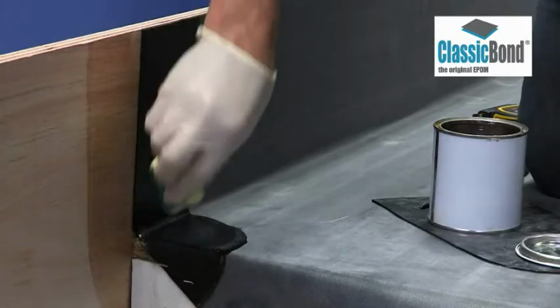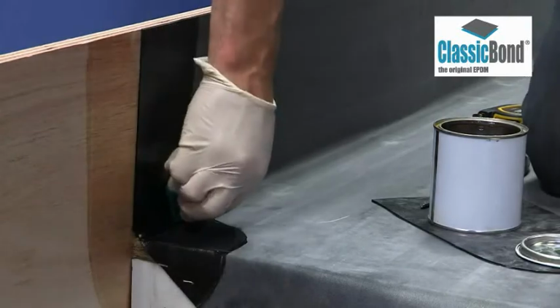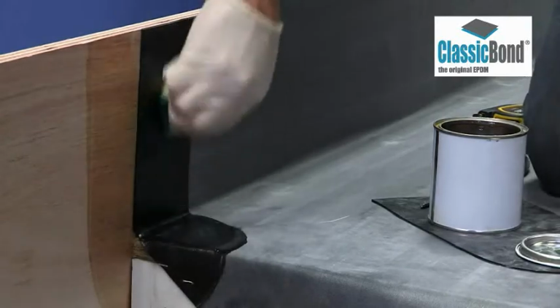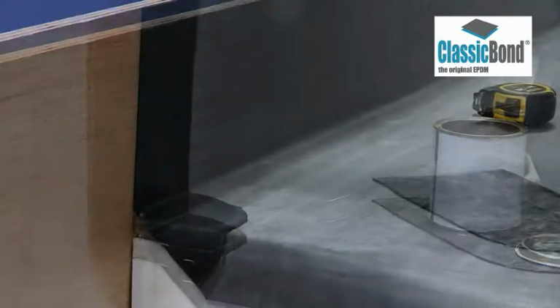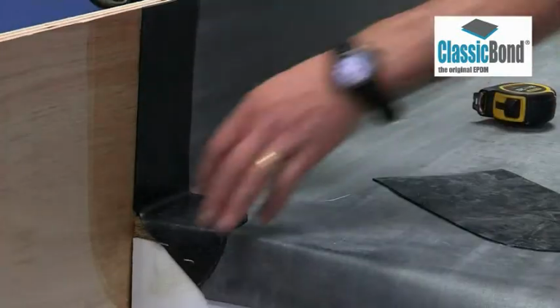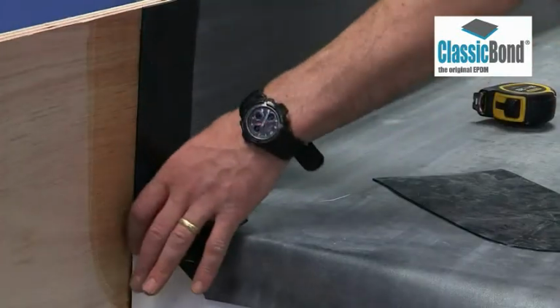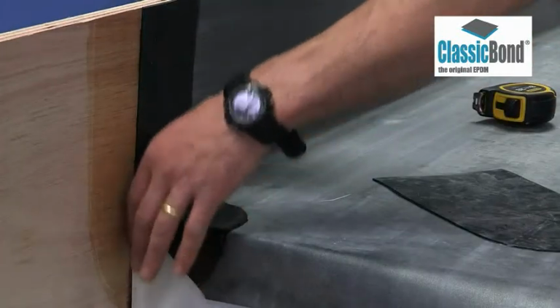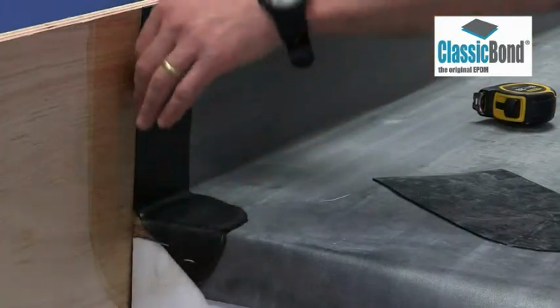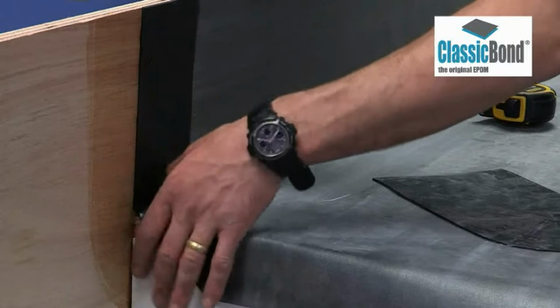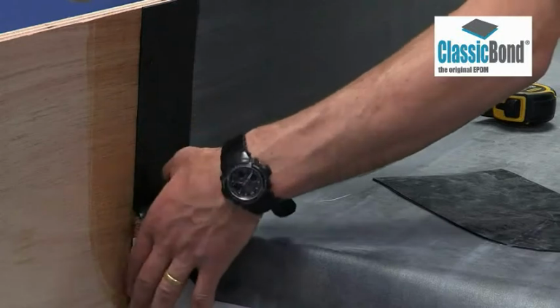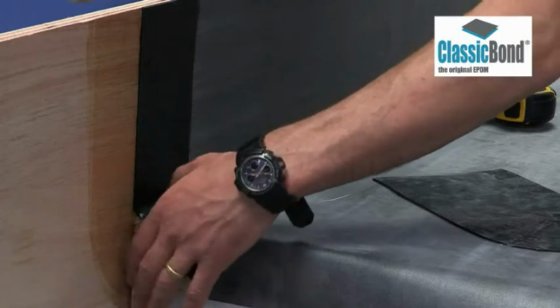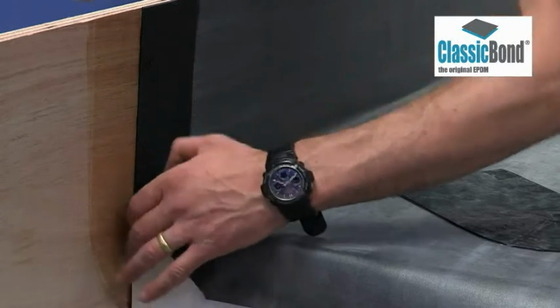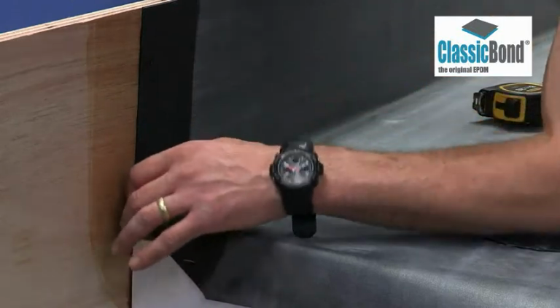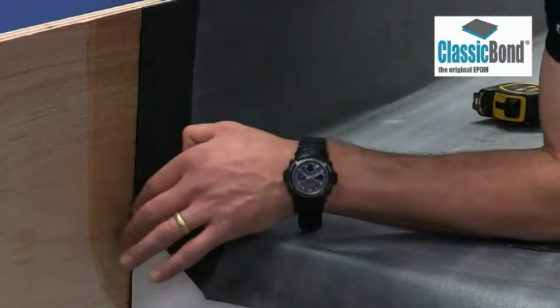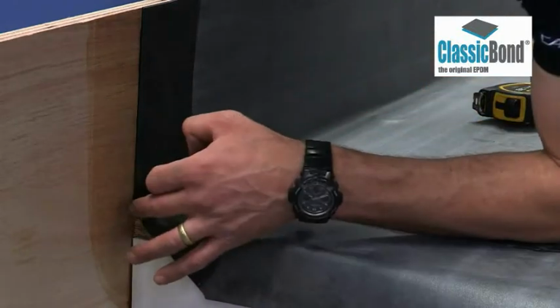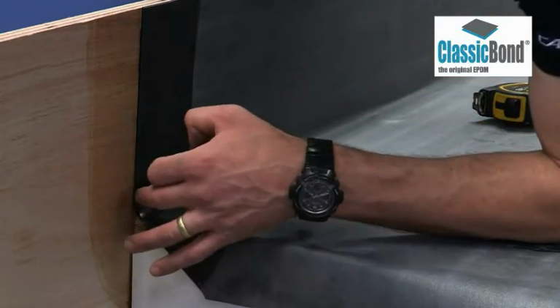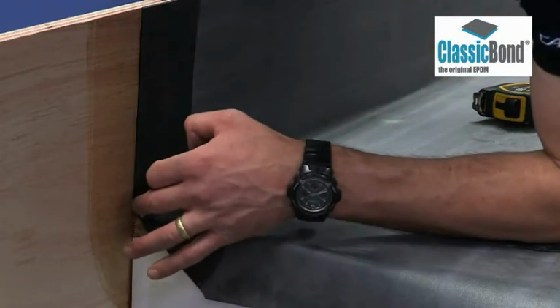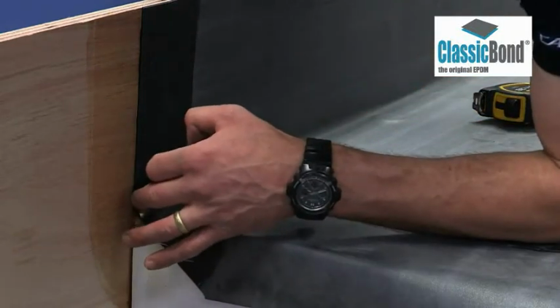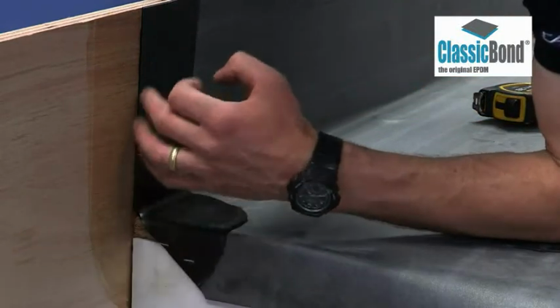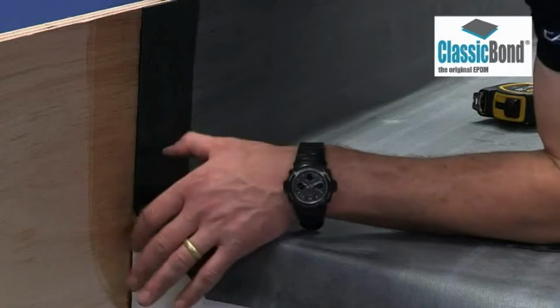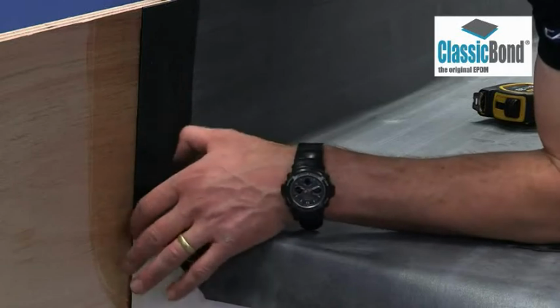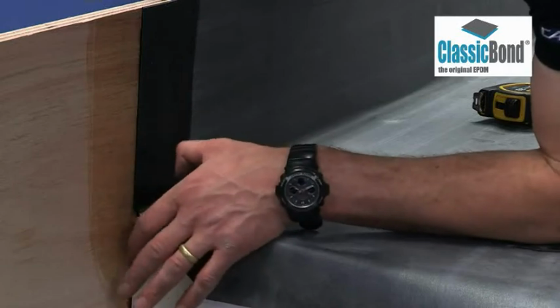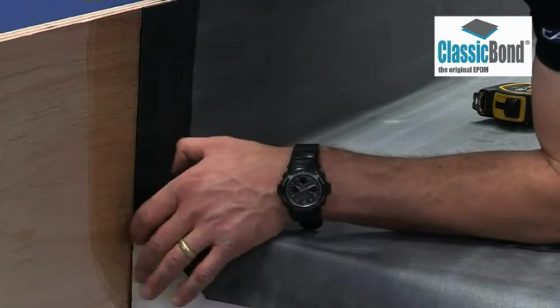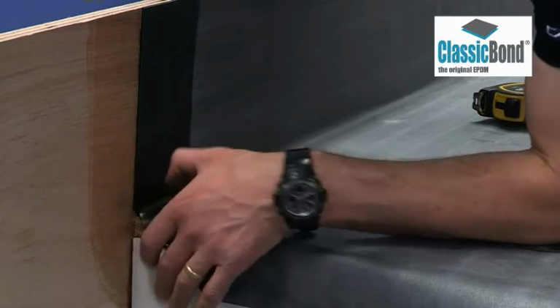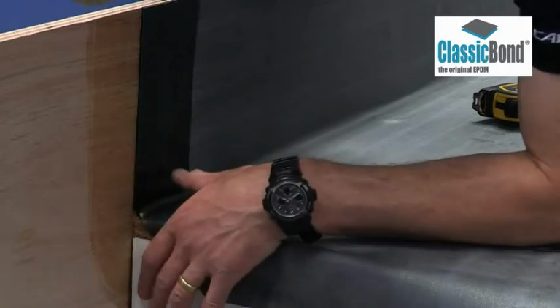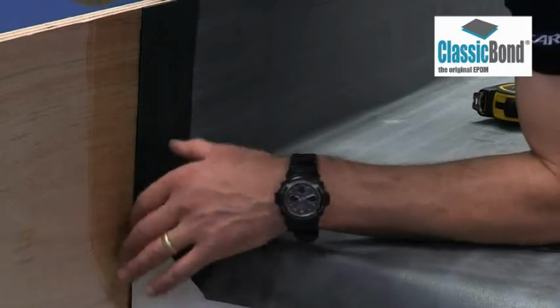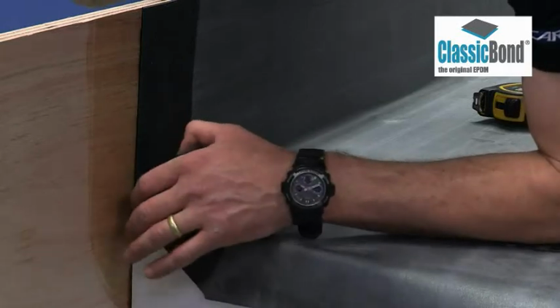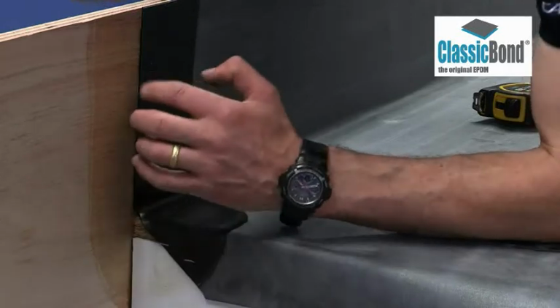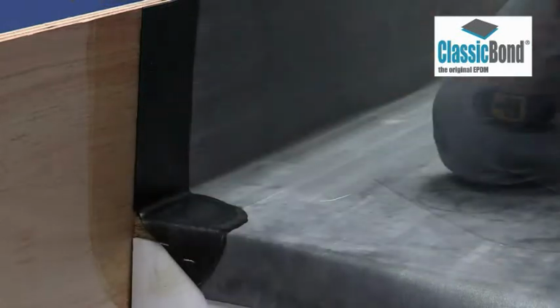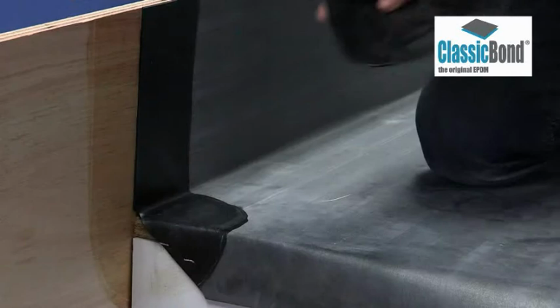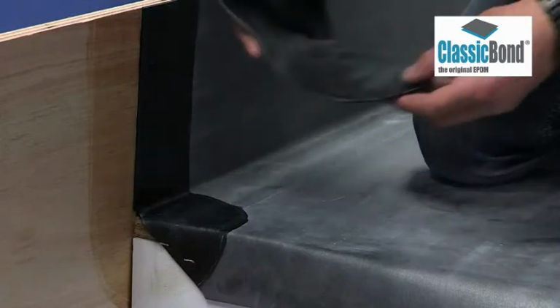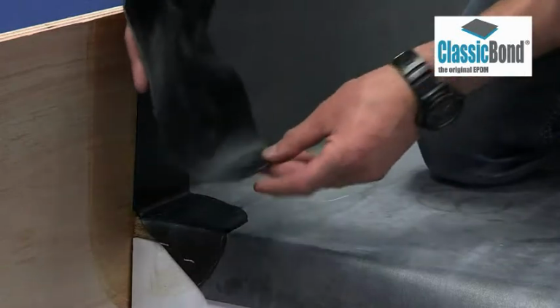Ensure hands are clean and dry before moving on to the next stage. Touch test the primer to ensure it is thoroughly dry and flashed off — it shouldn't leave a fingerprint or transfer to your hand. Once the primer is ready, apply the tape to the deck area.